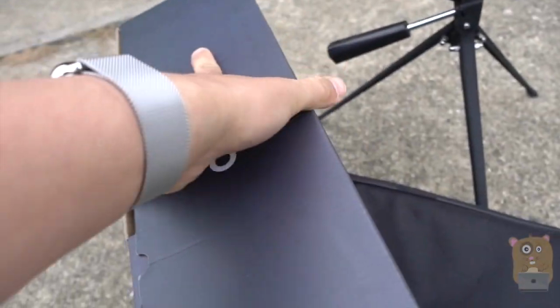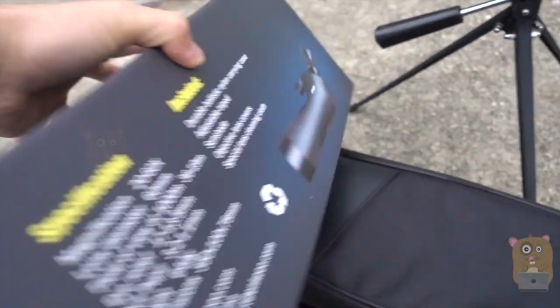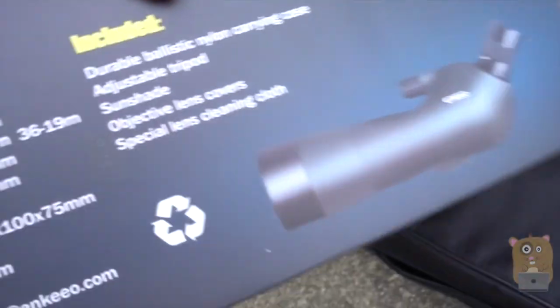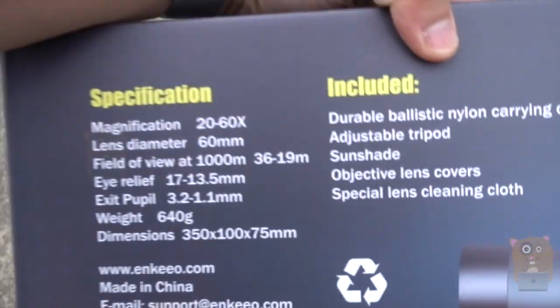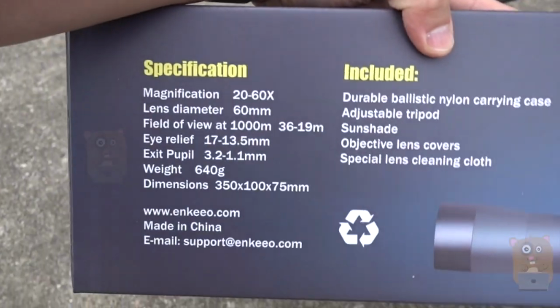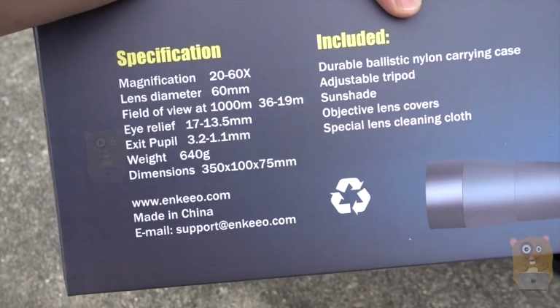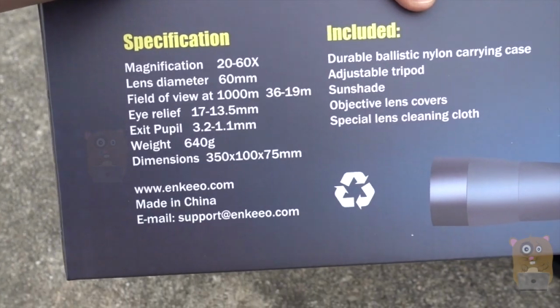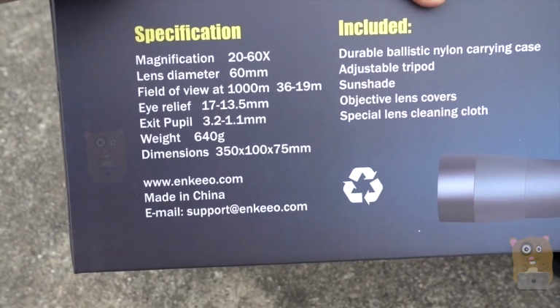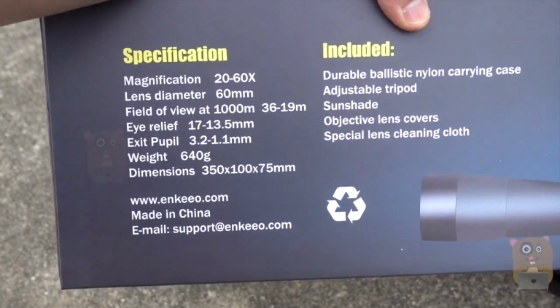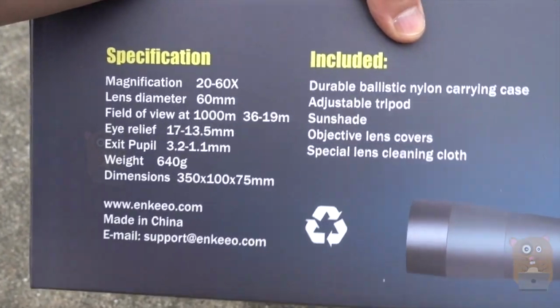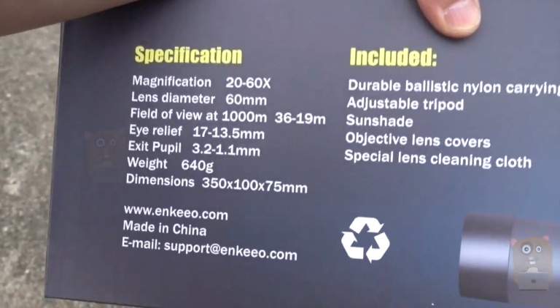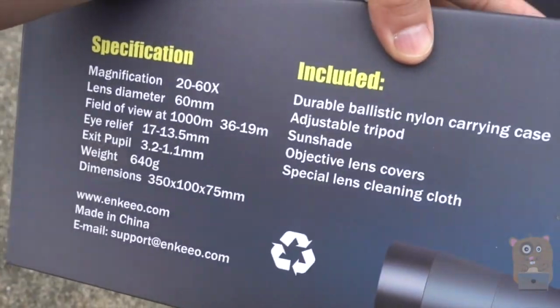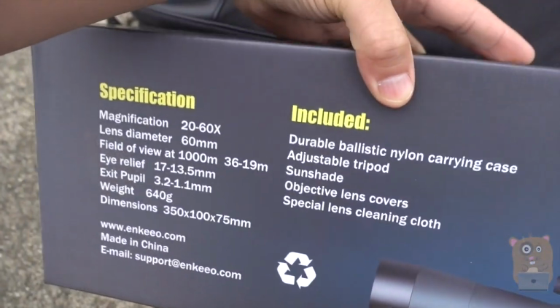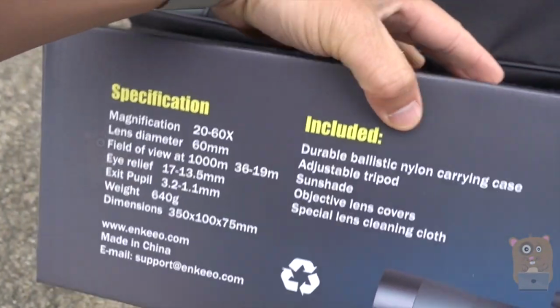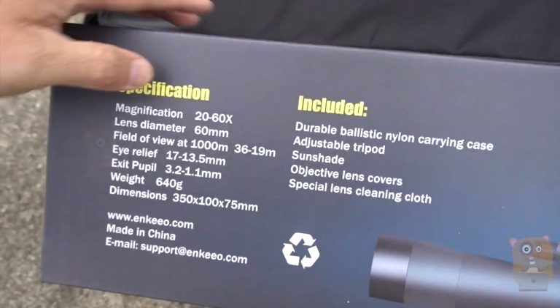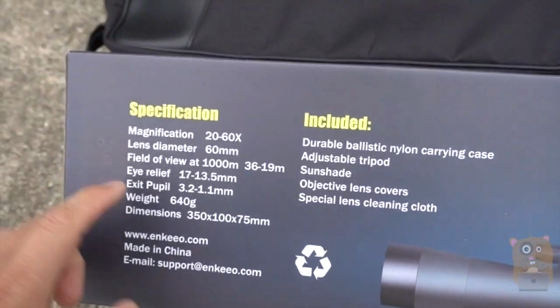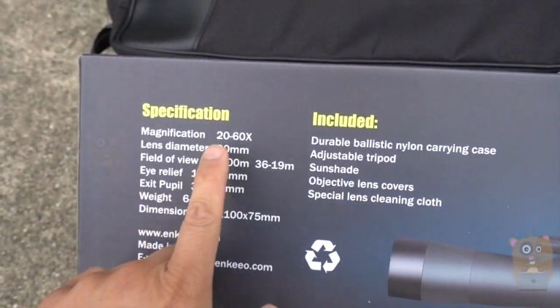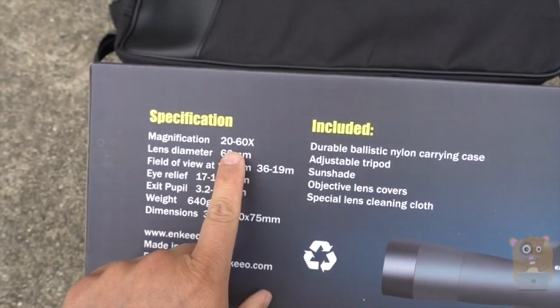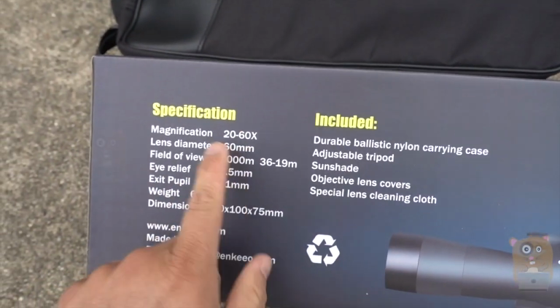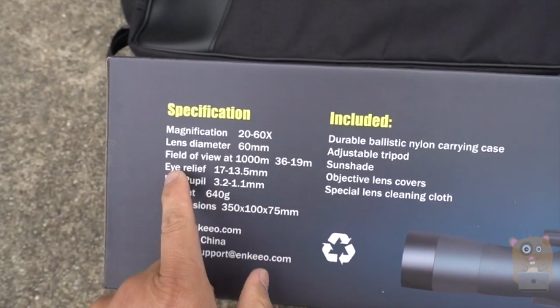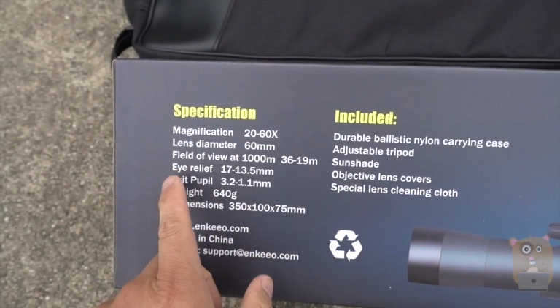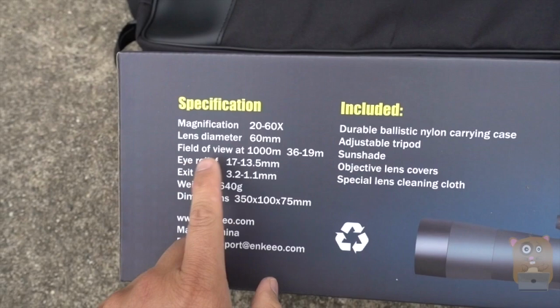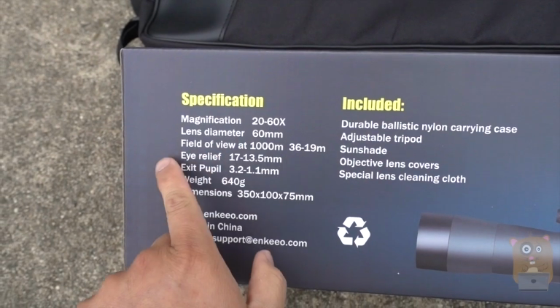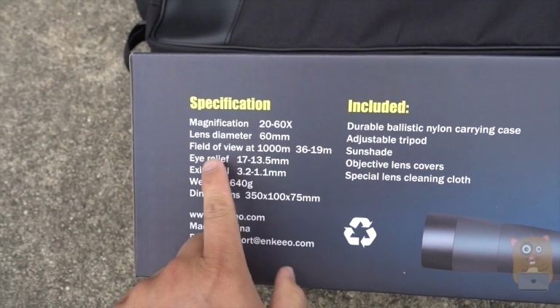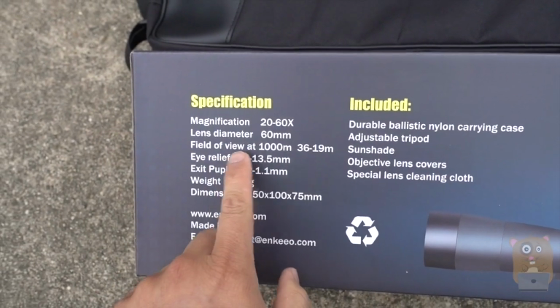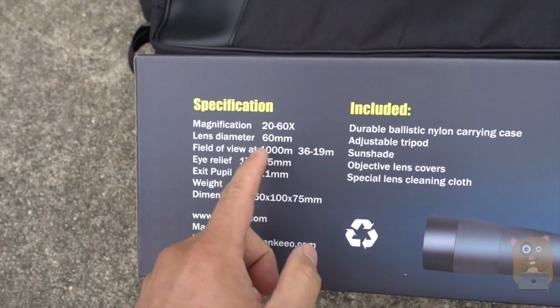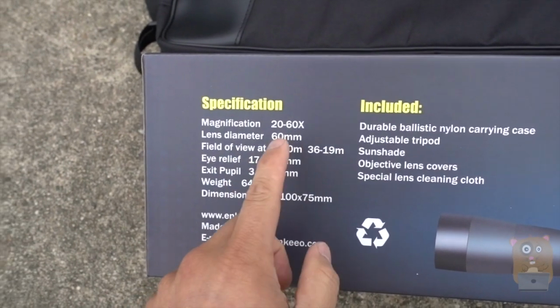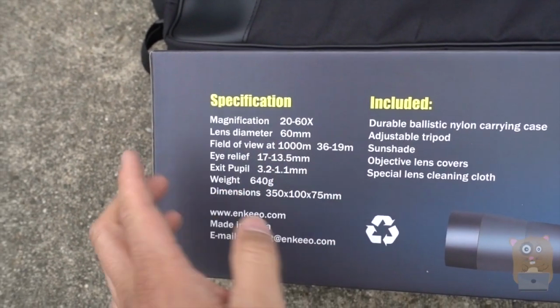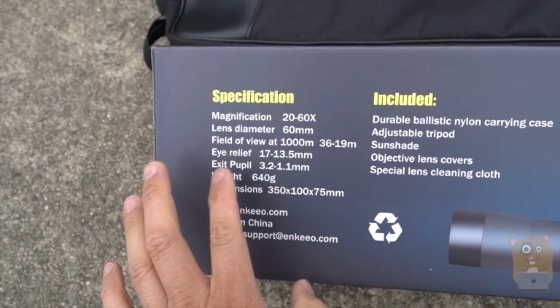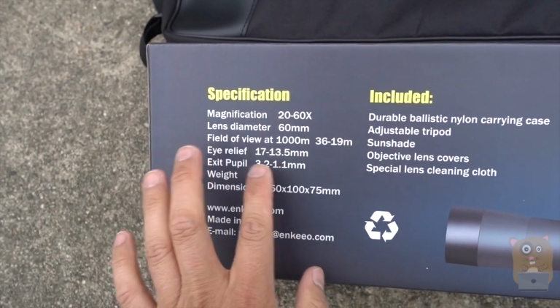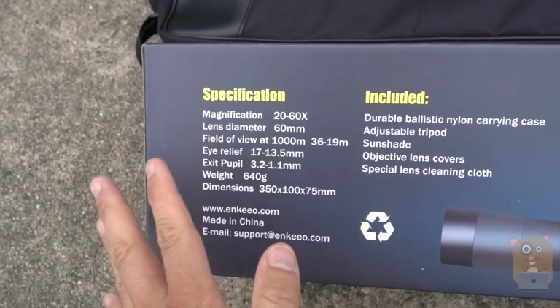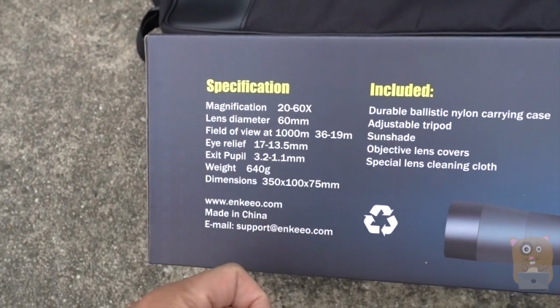Here are some of the specs printed on the back of the packaging. The maximum magnification is 60. For the field of view, this equates to about 45 degrees or so.